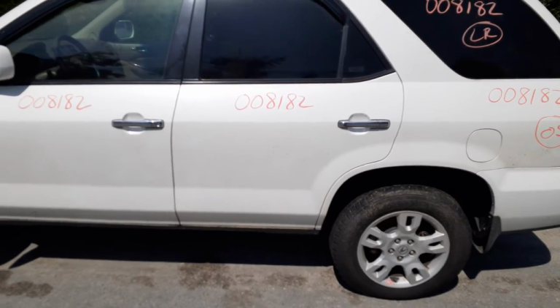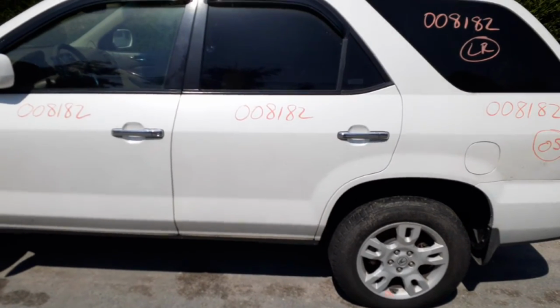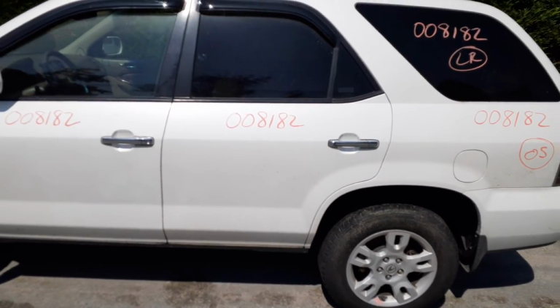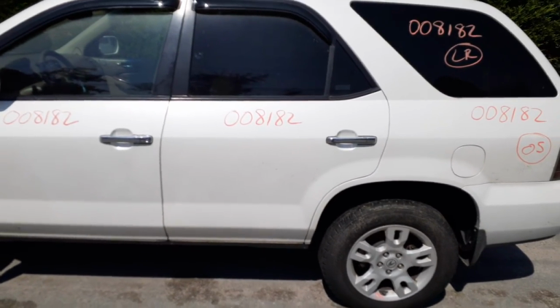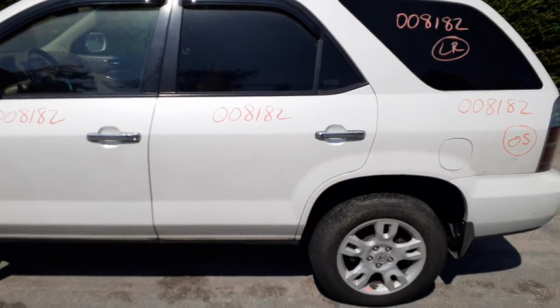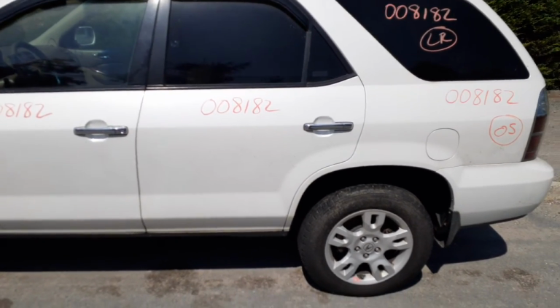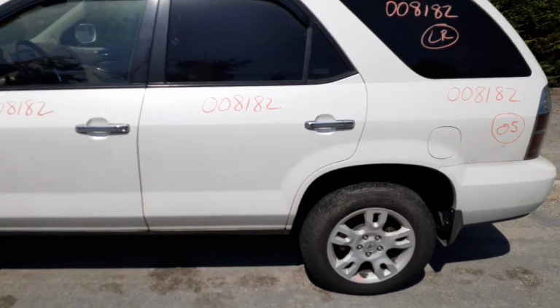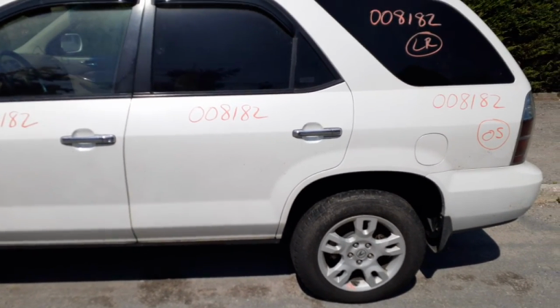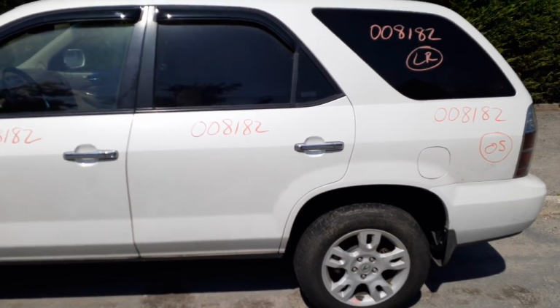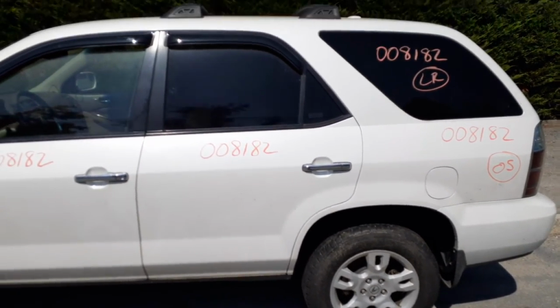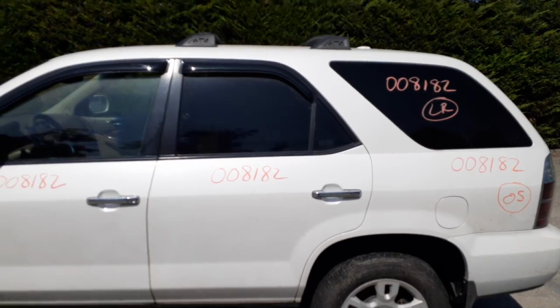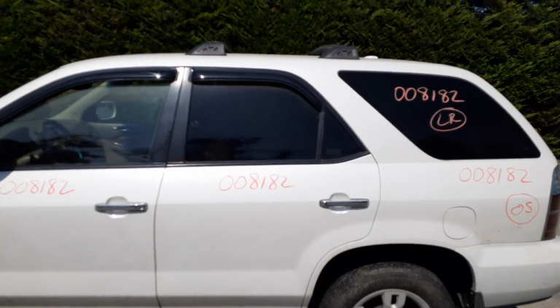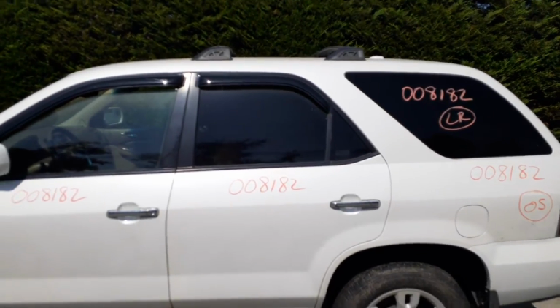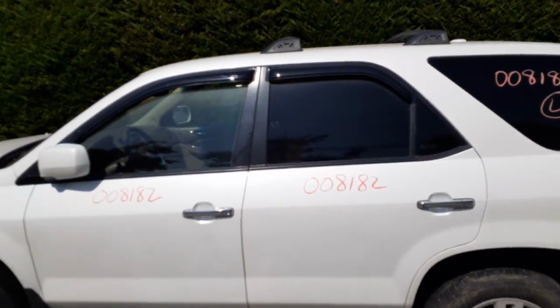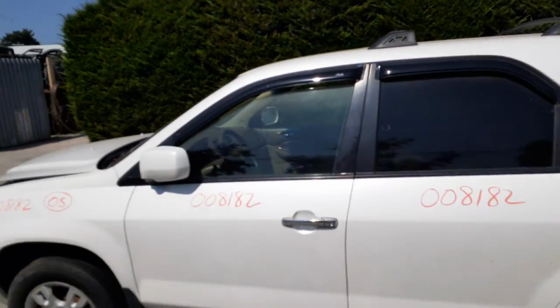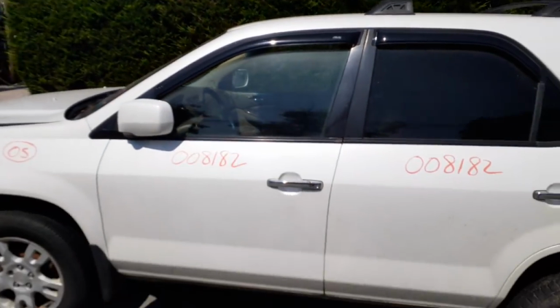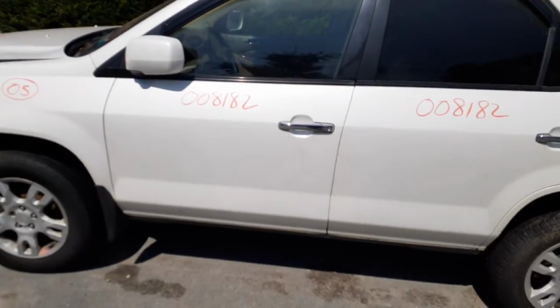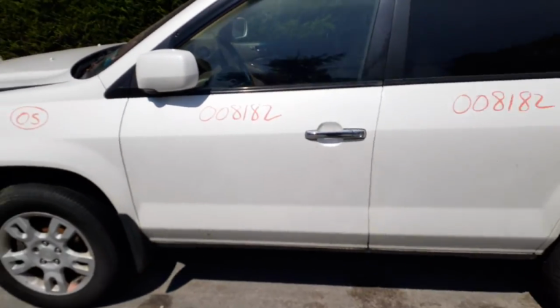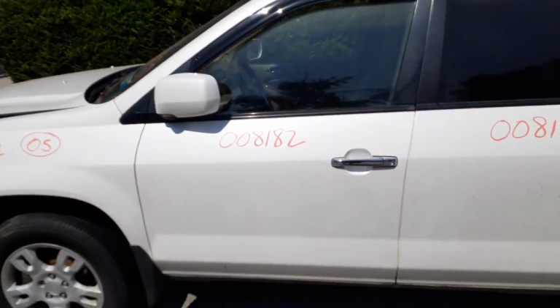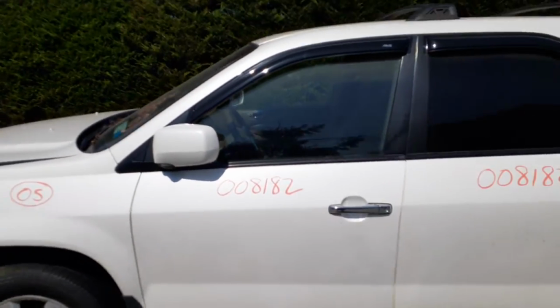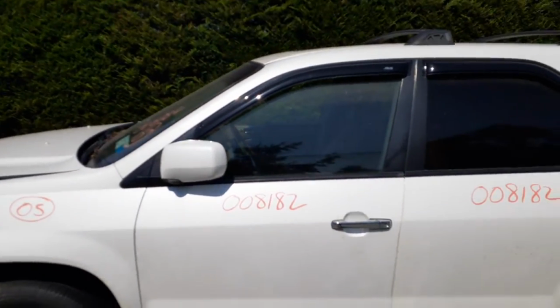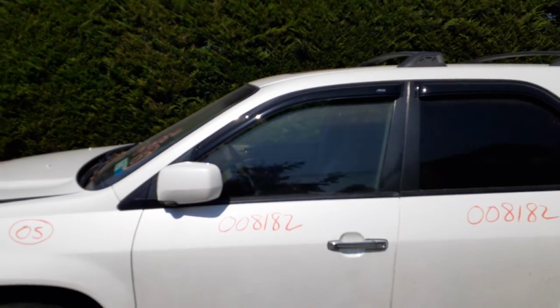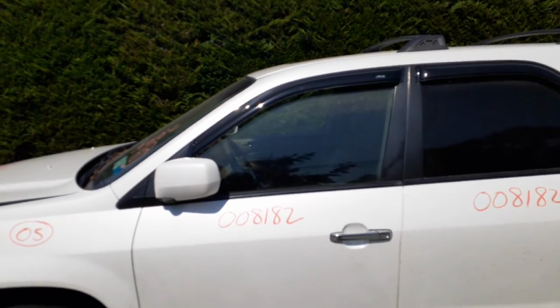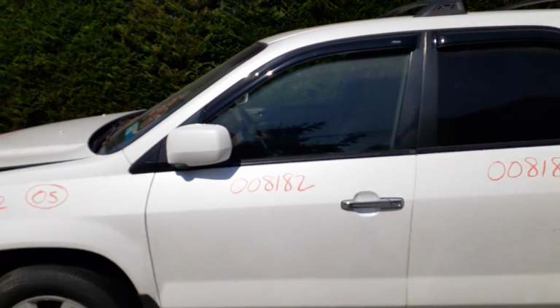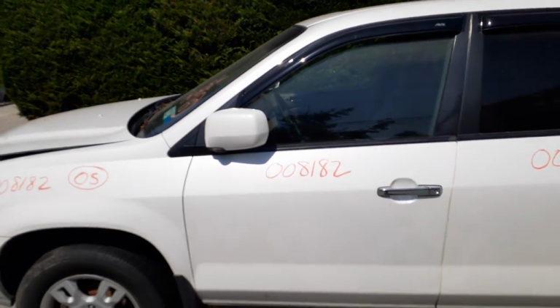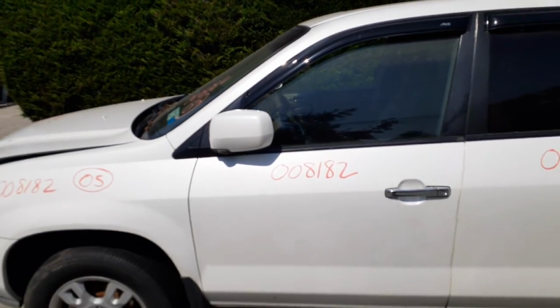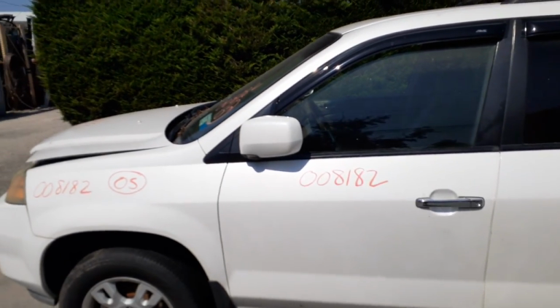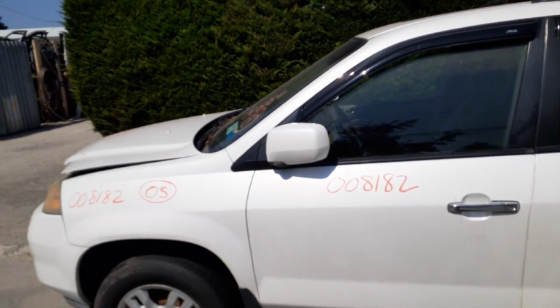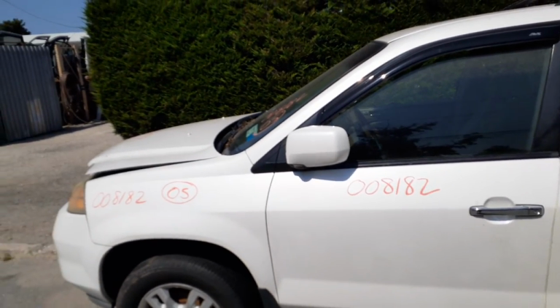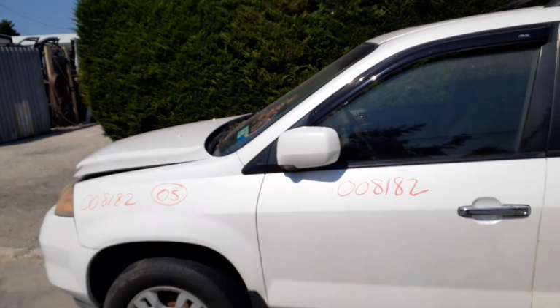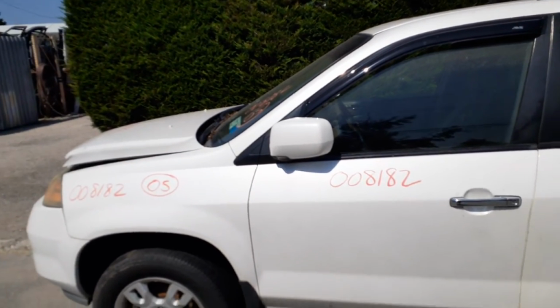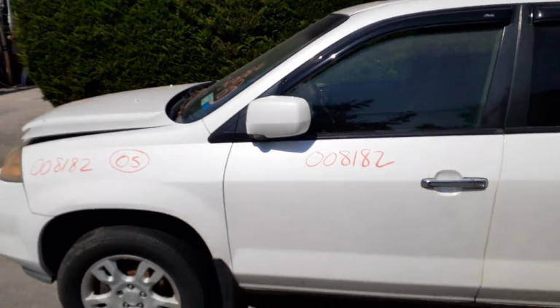Left rear door with power window and power locks. Left front door with power window and power locks. Left side mirror is power, heated, and also has memory.